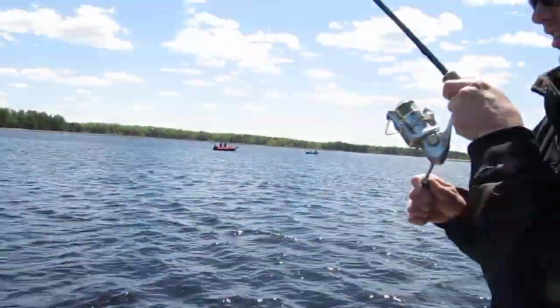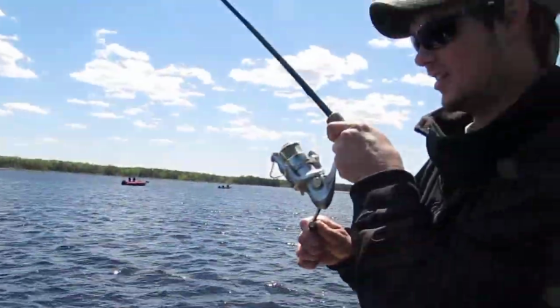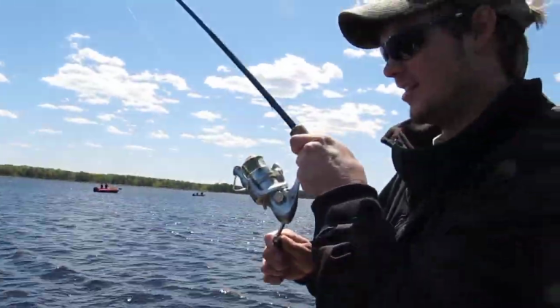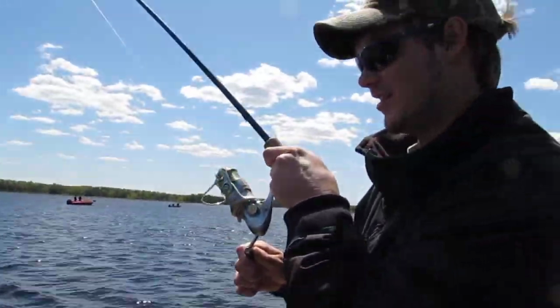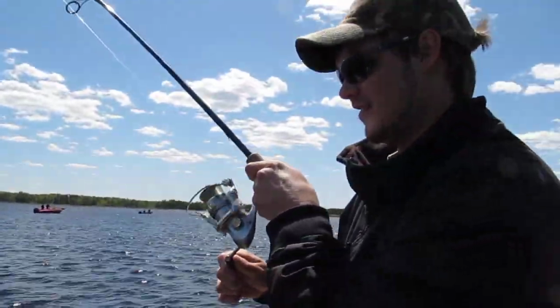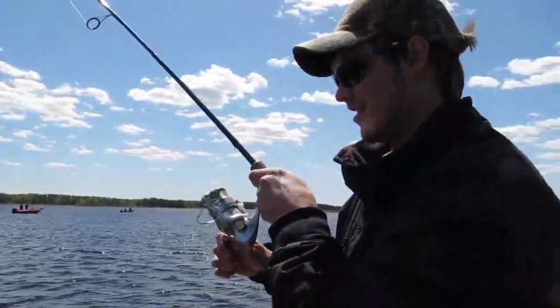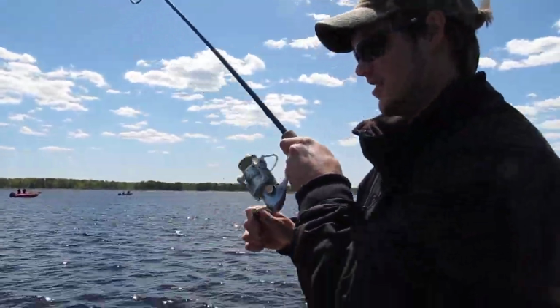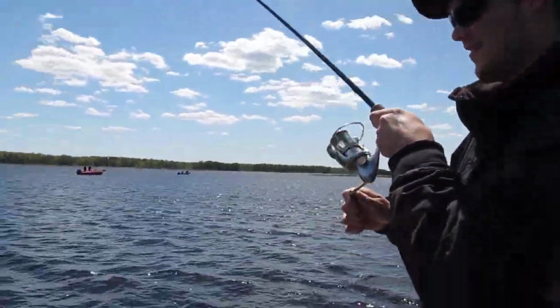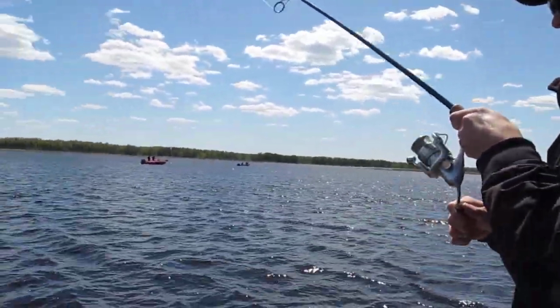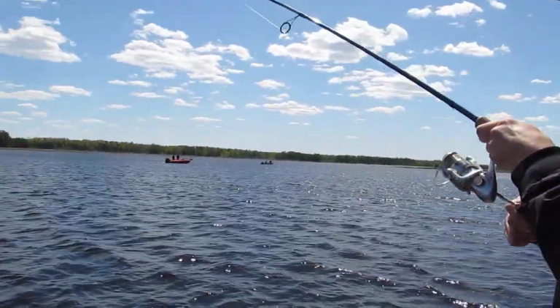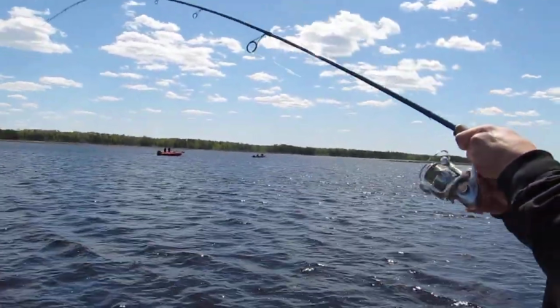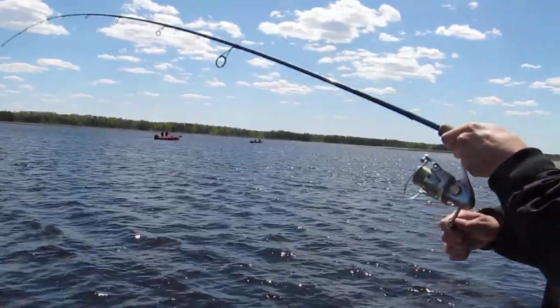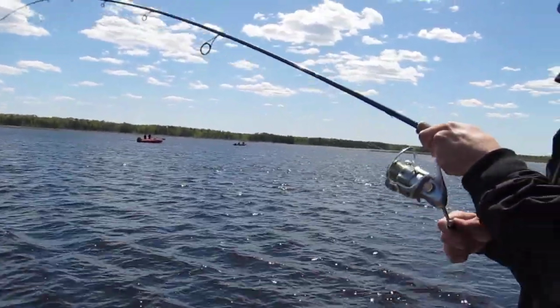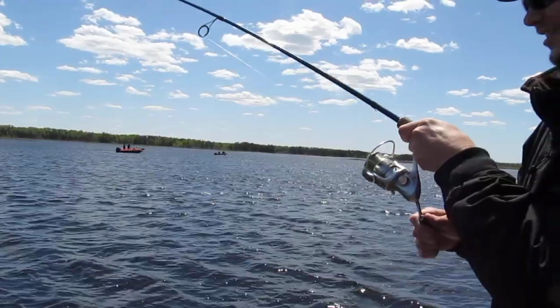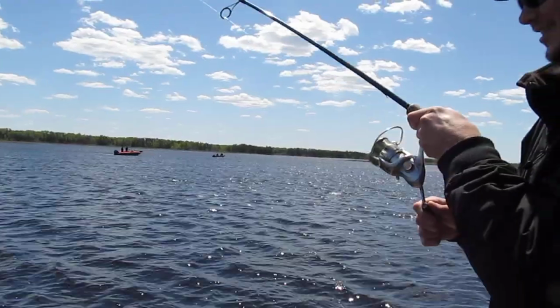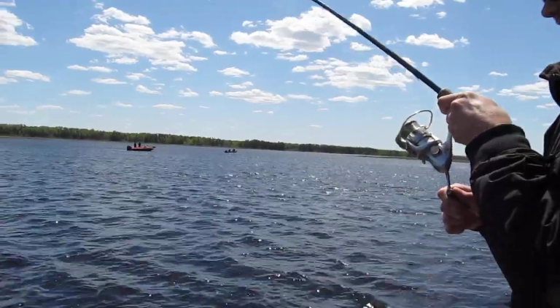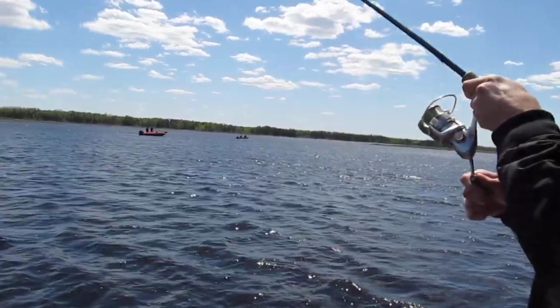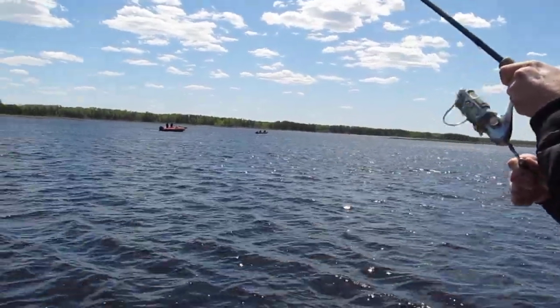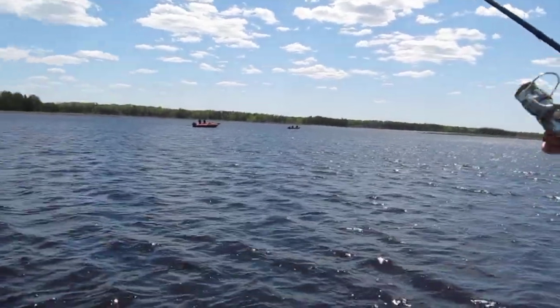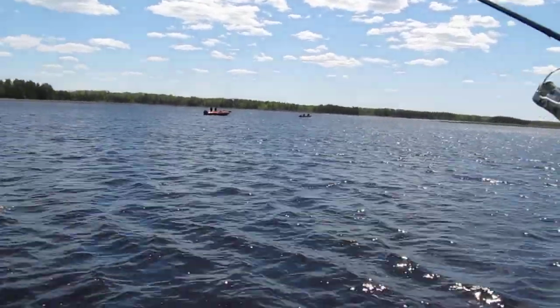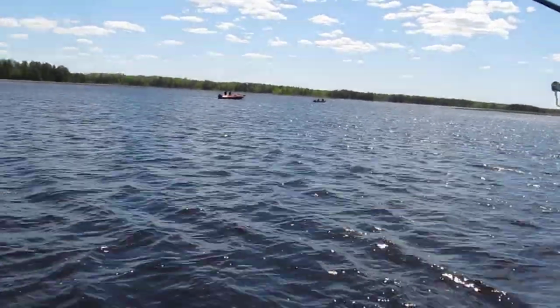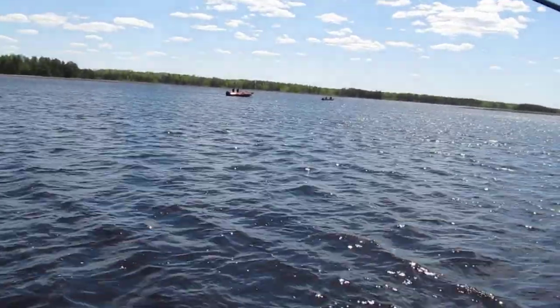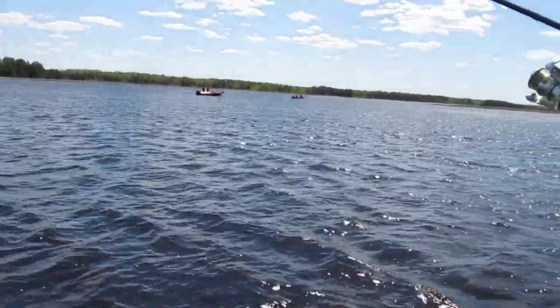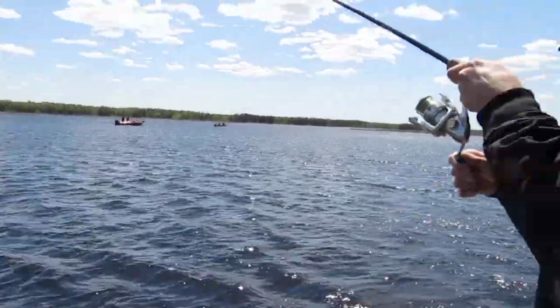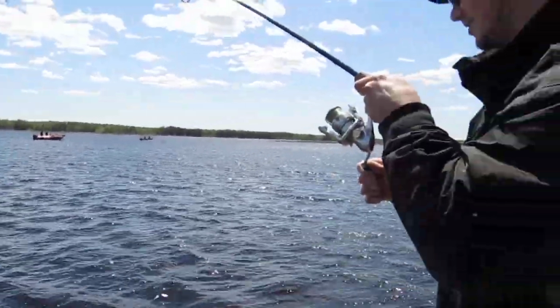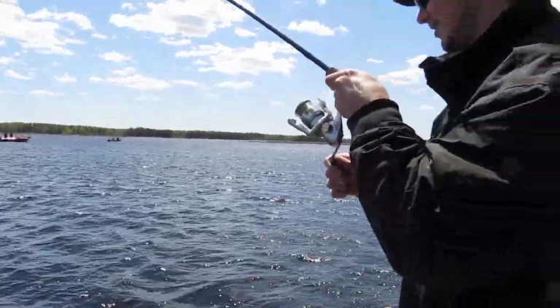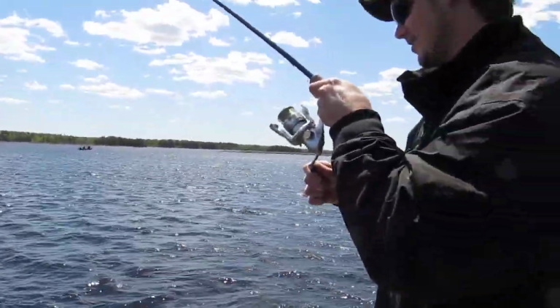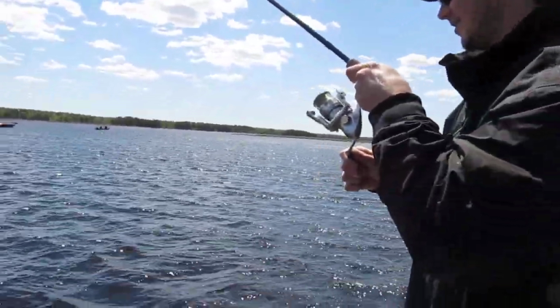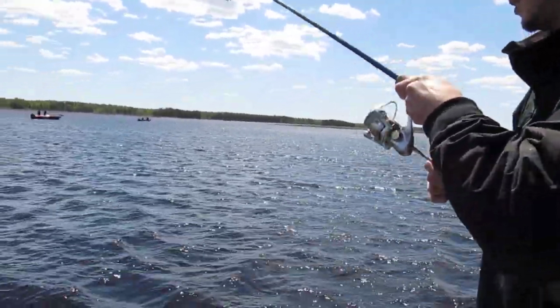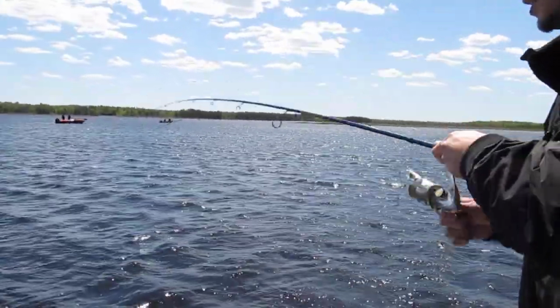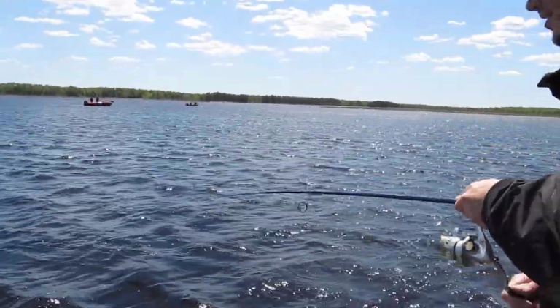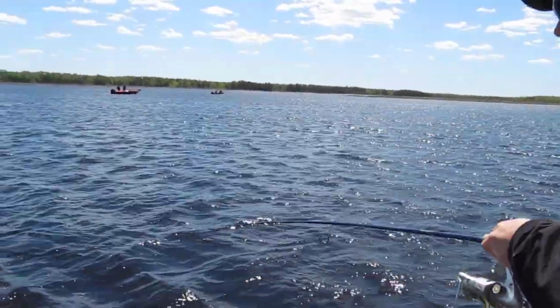The old jigging a bobber technique, huh? Yeah. Nice walleye. Oh, there you go. Yeah, there you go.